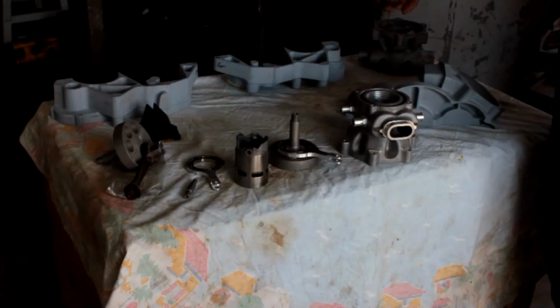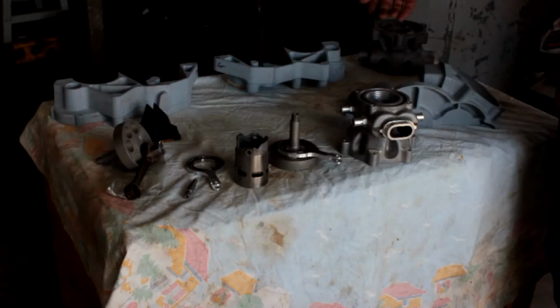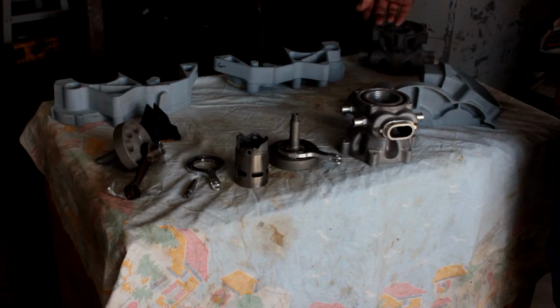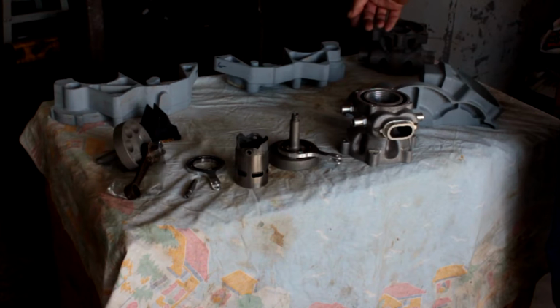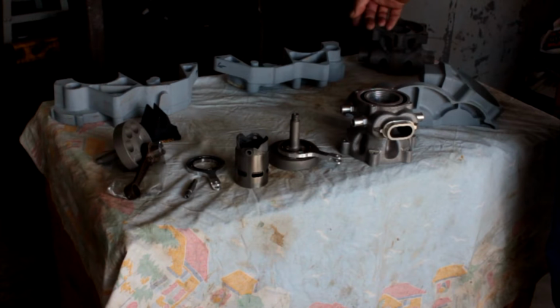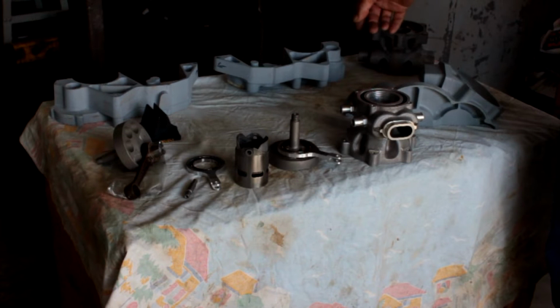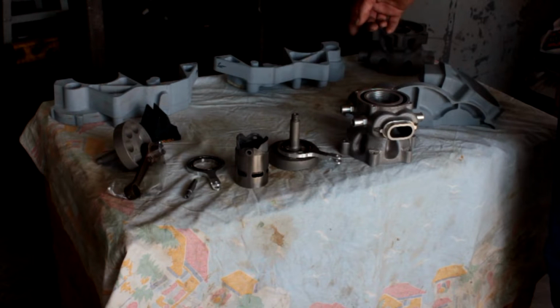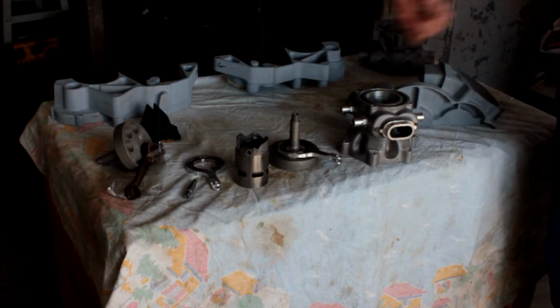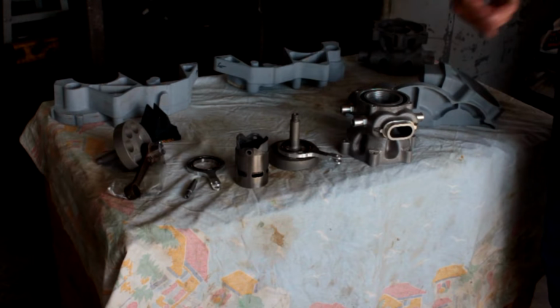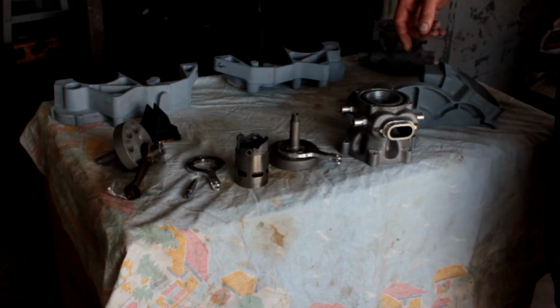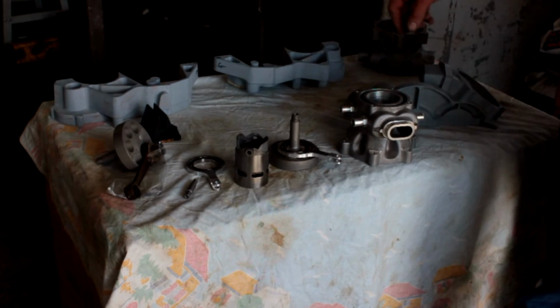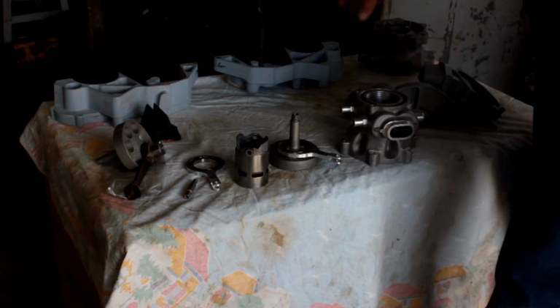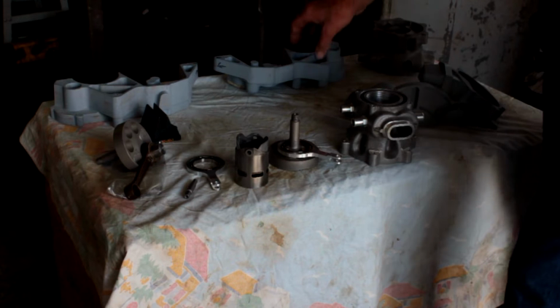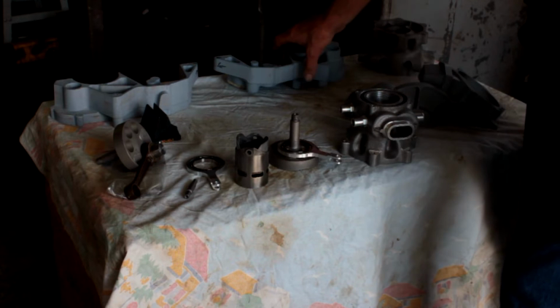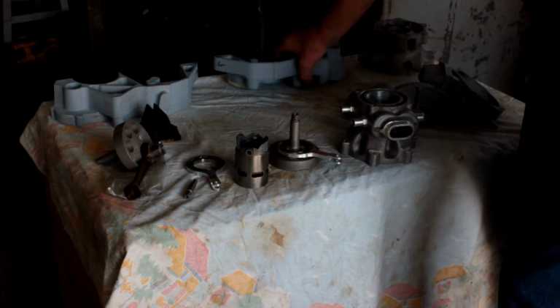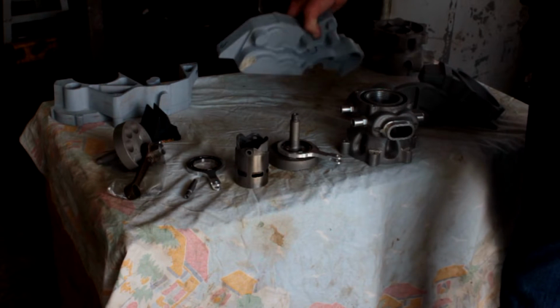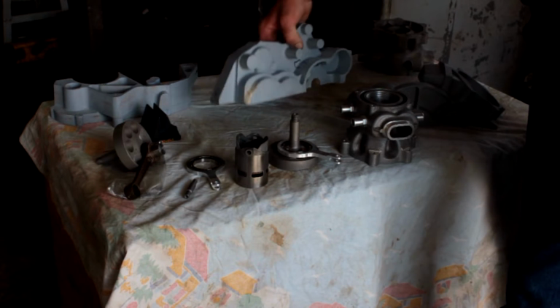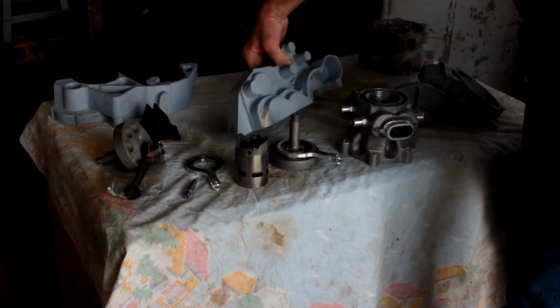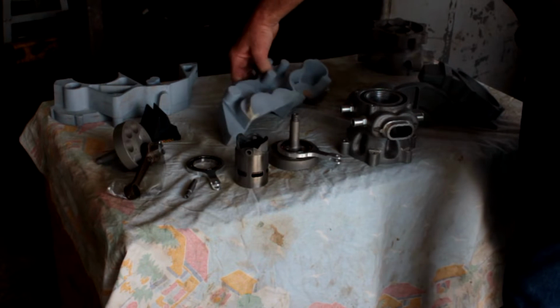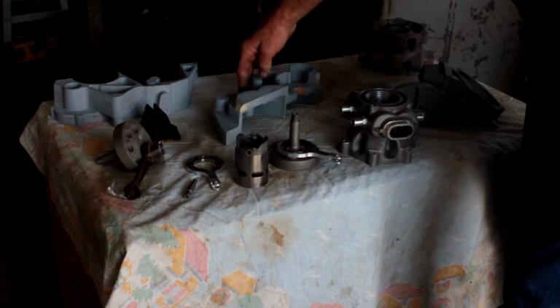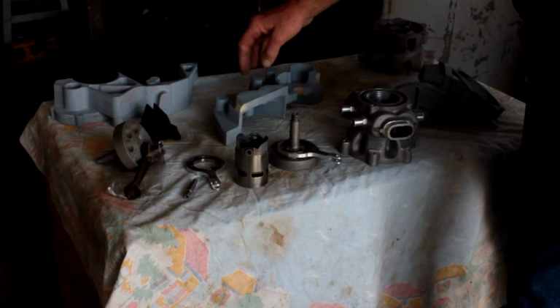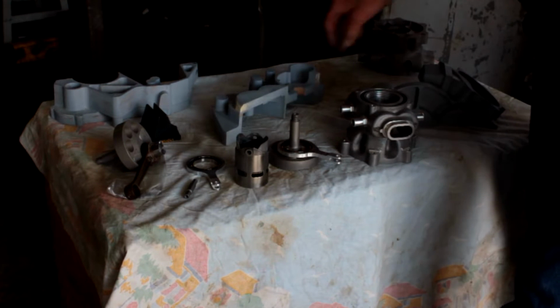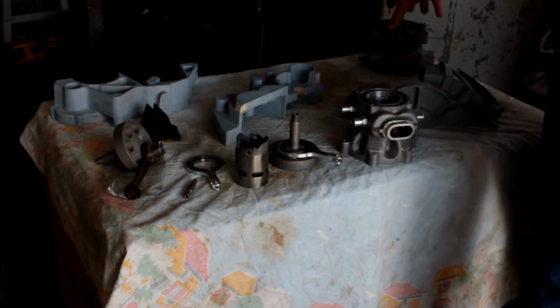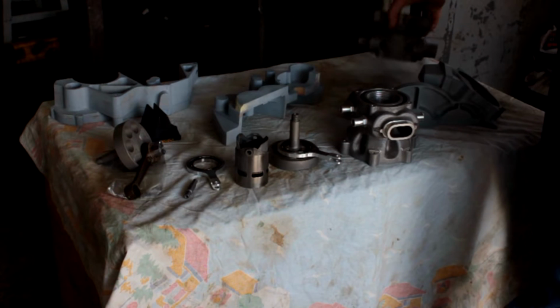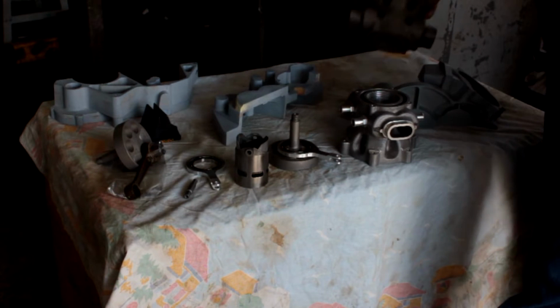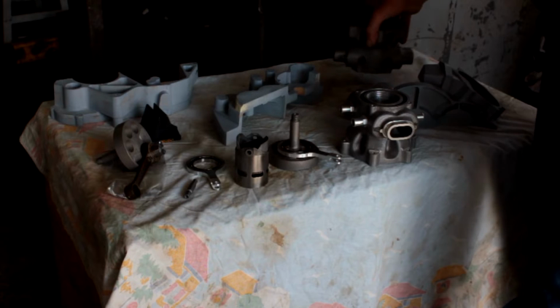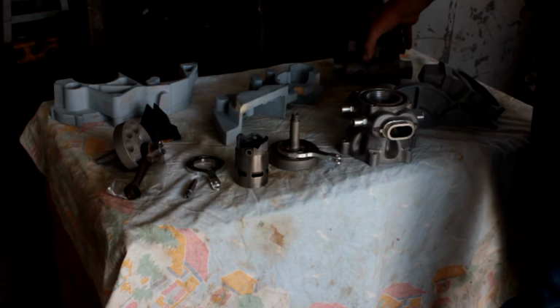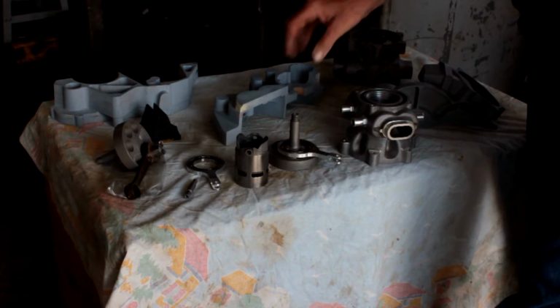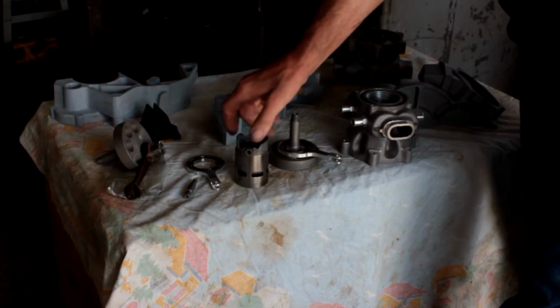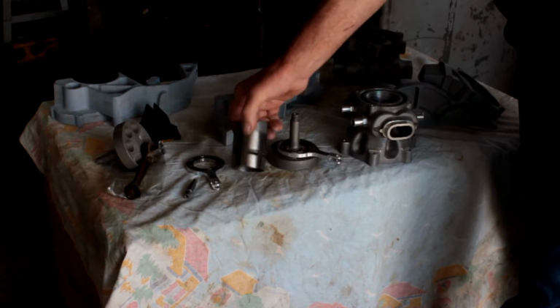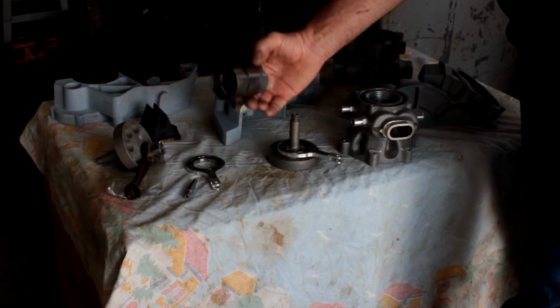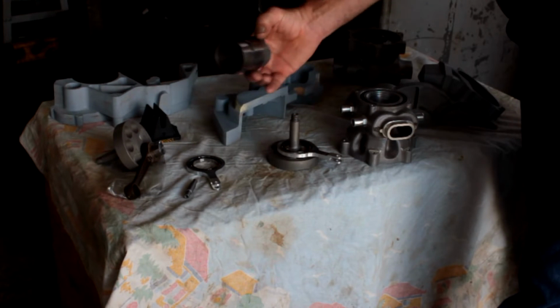Part of the reason that it isn't being finished is because other projects have come along that probably shouldn't, but are - and that's a sleeve valve engine, two-stroke.